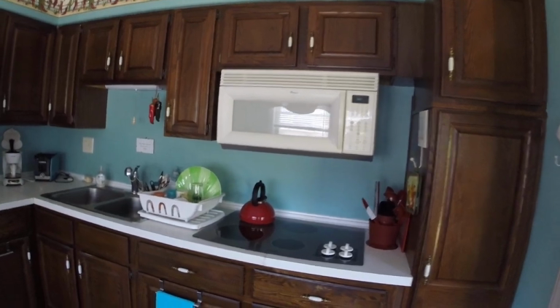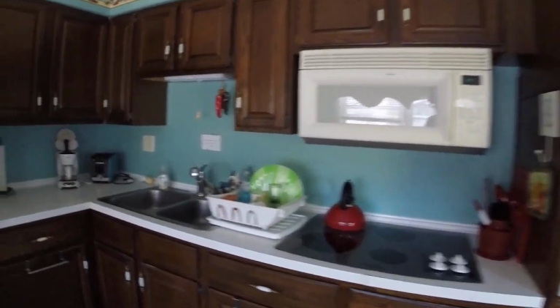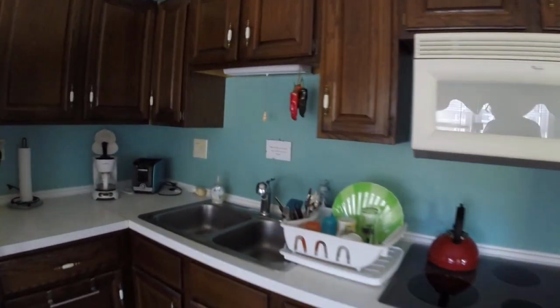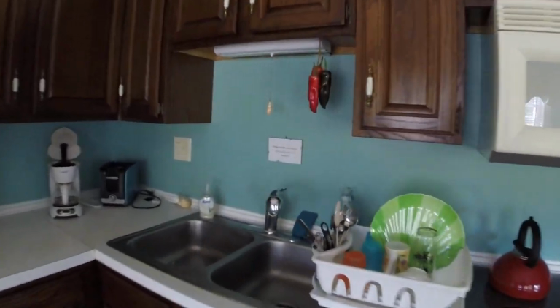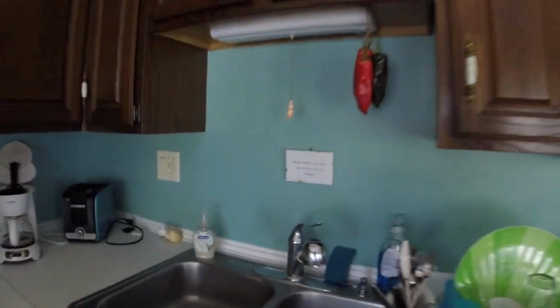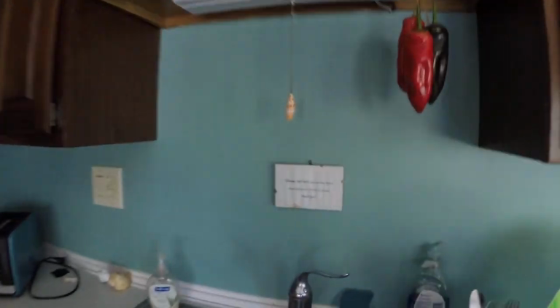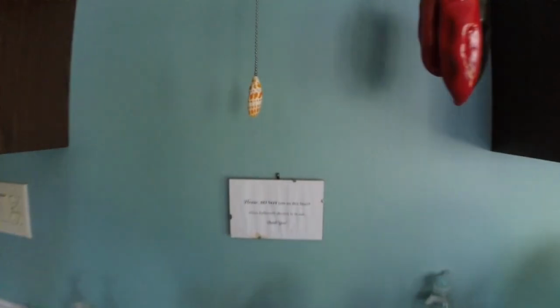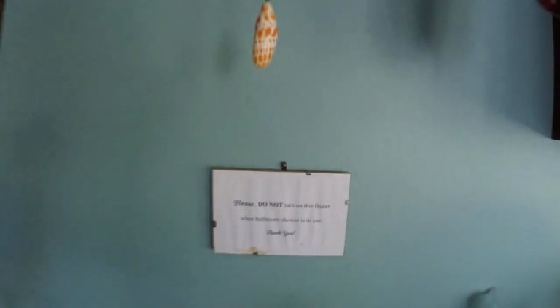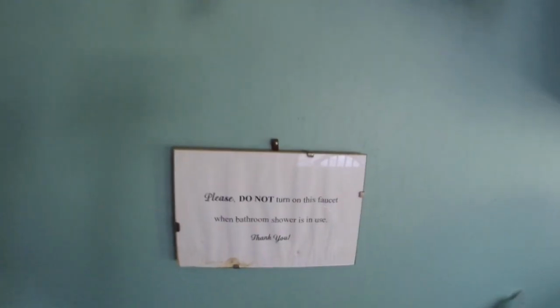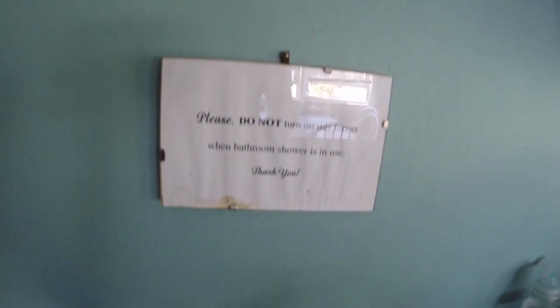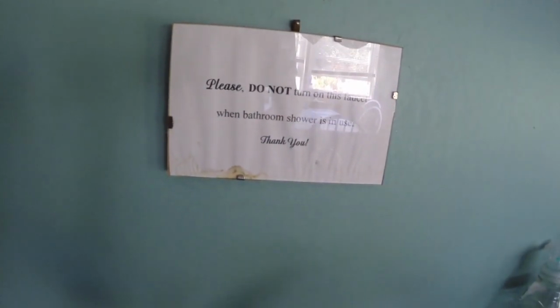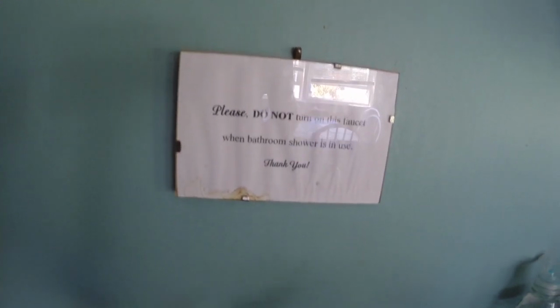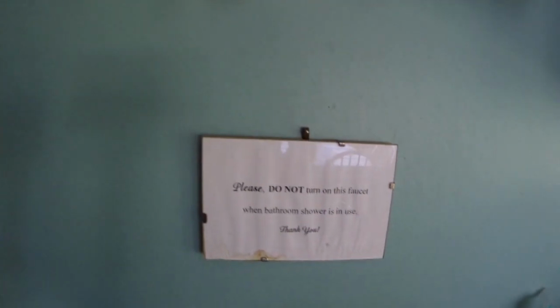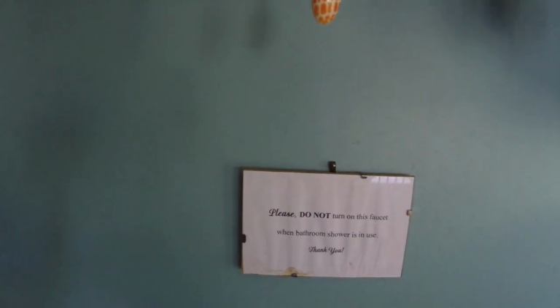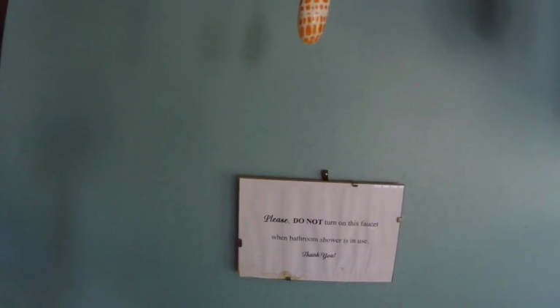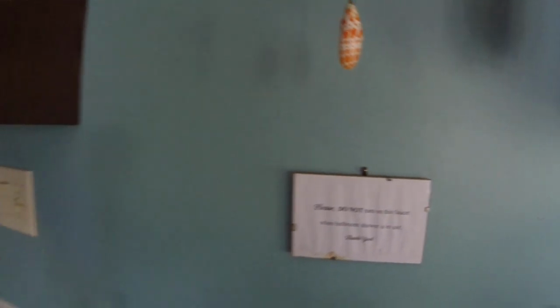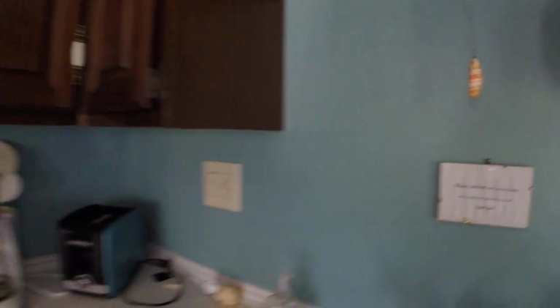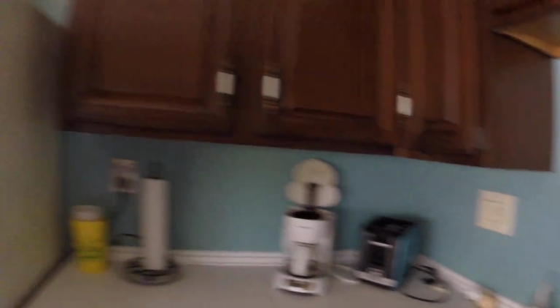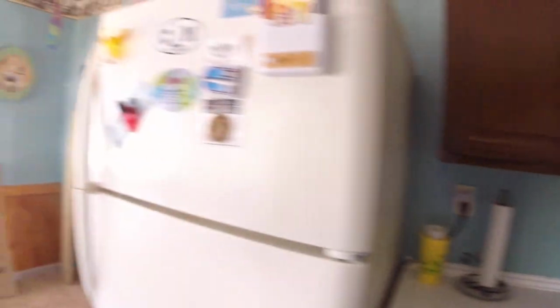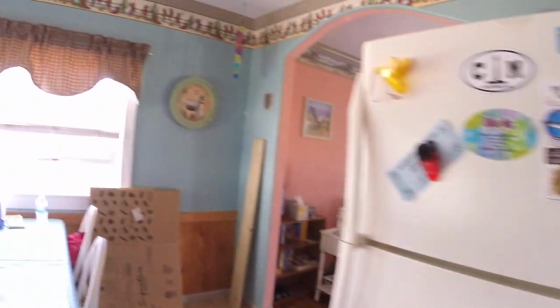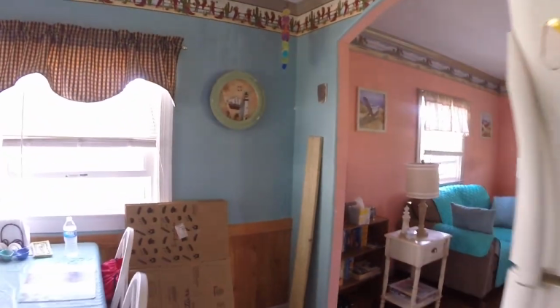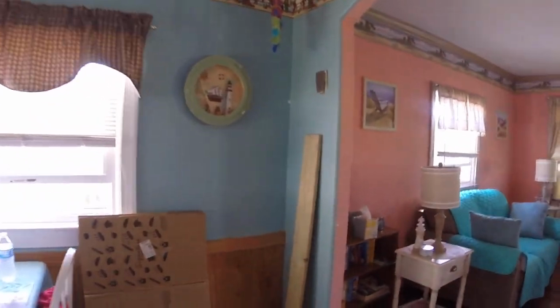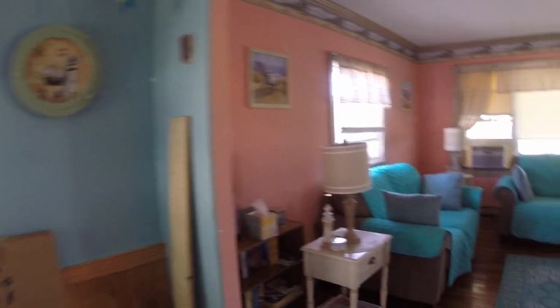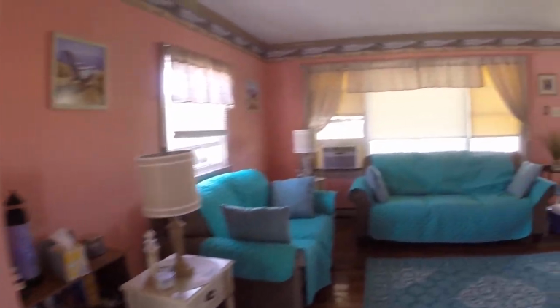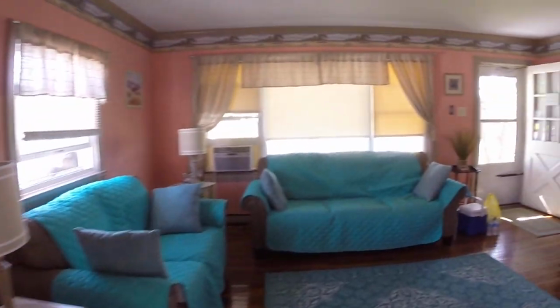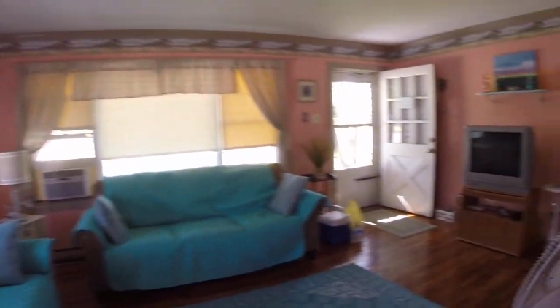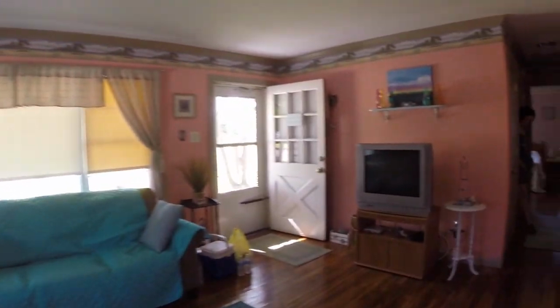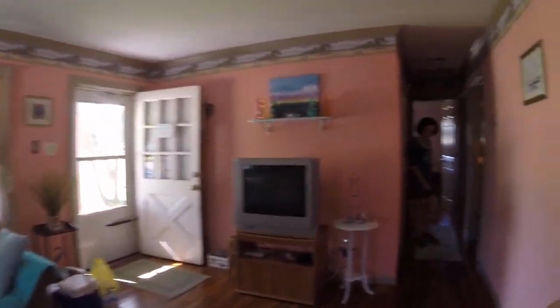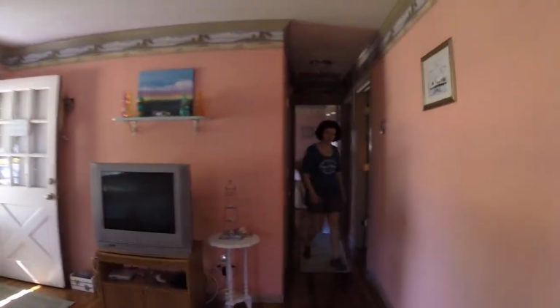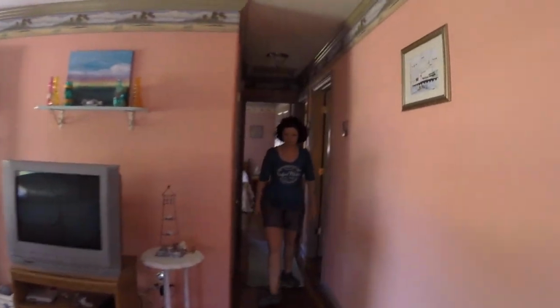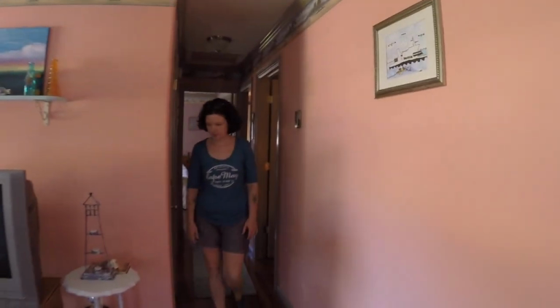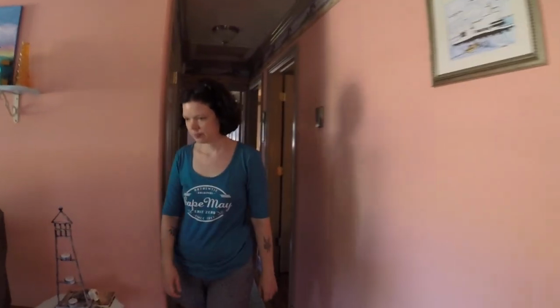There's a sign here that says do not run the water while taking the shower because the pressure is not all that great out here. Okay, so we're leaving the kitchen. Now we're going to go check out the bedrooms.